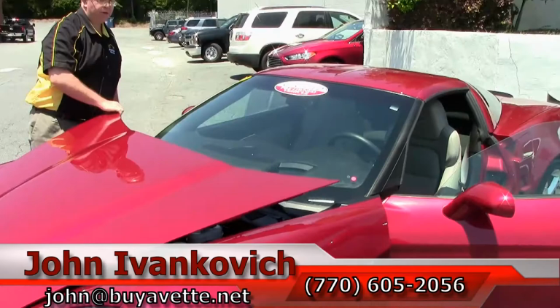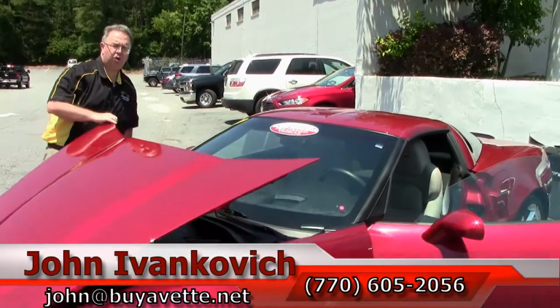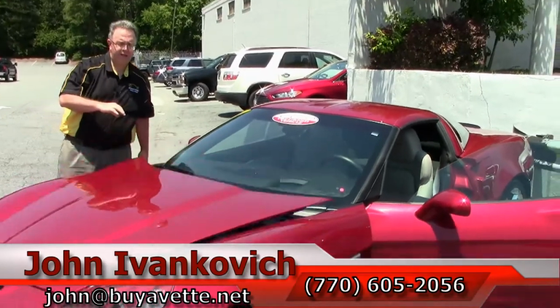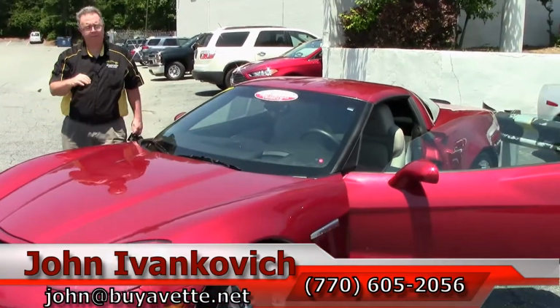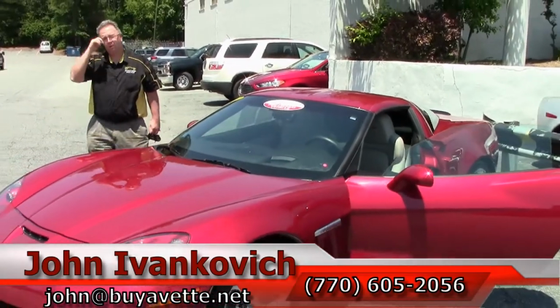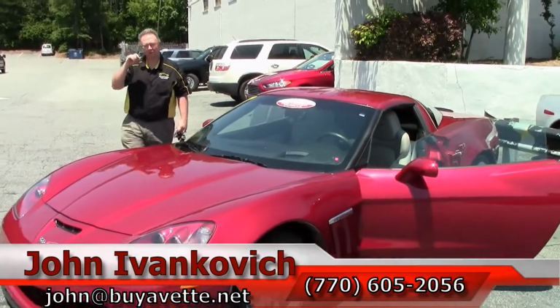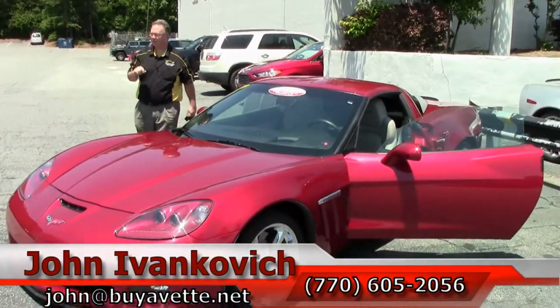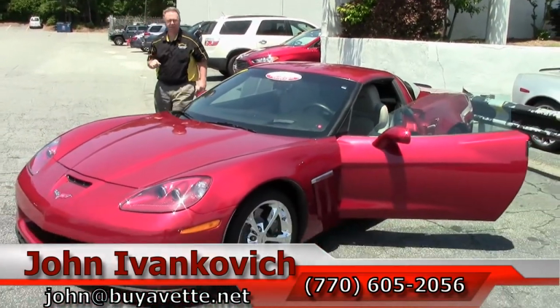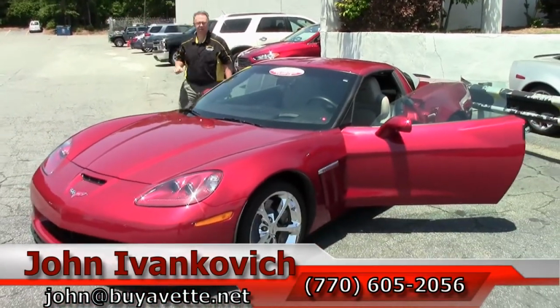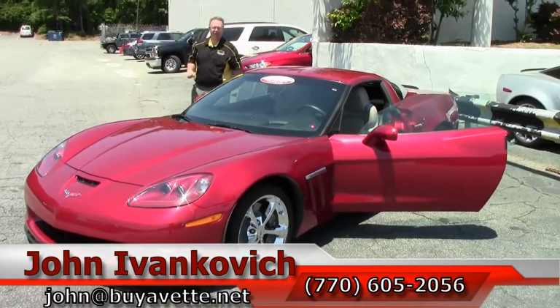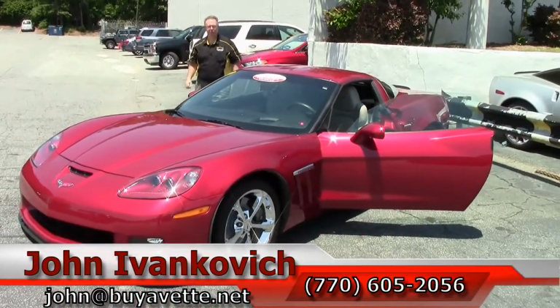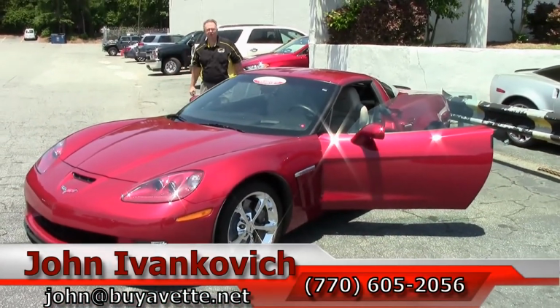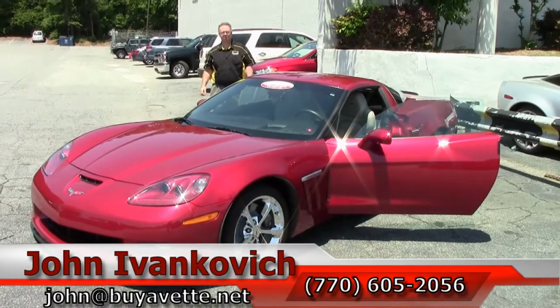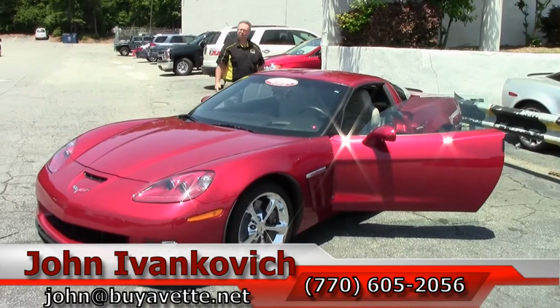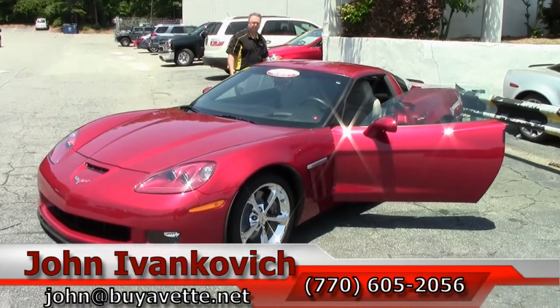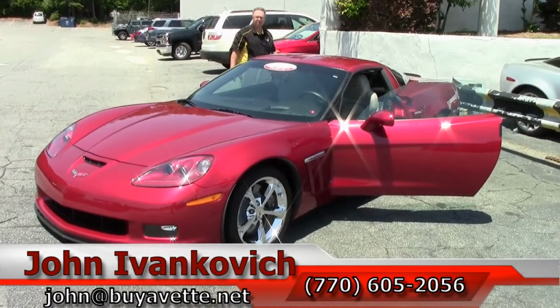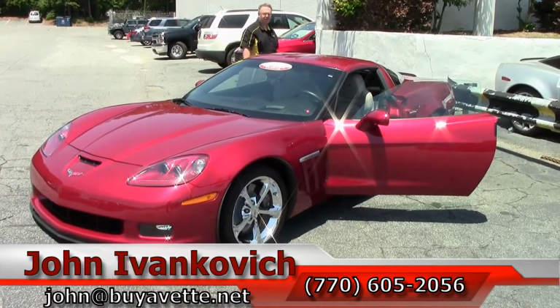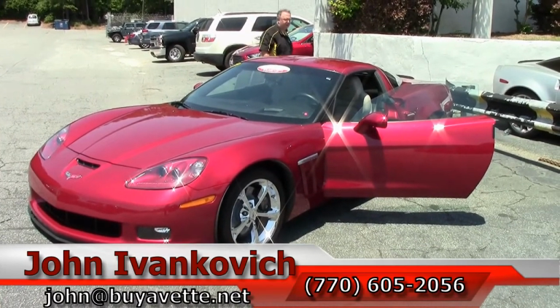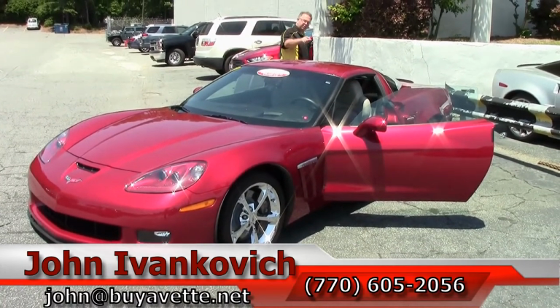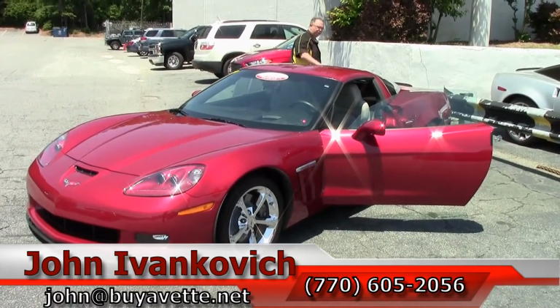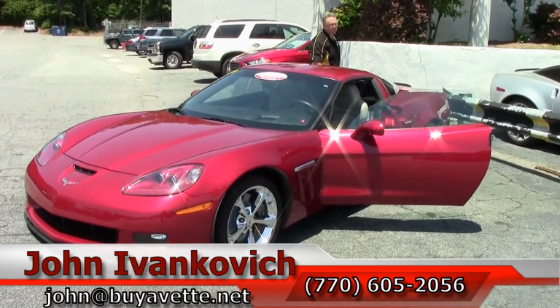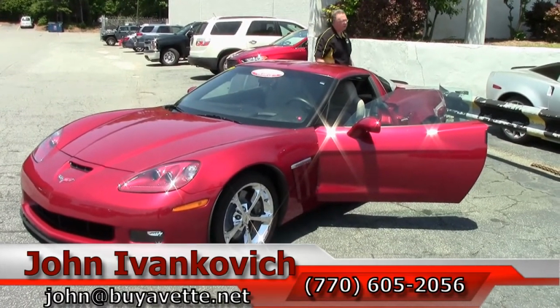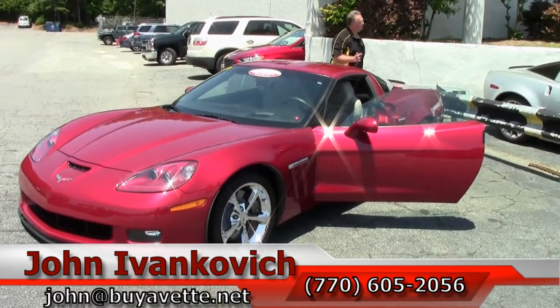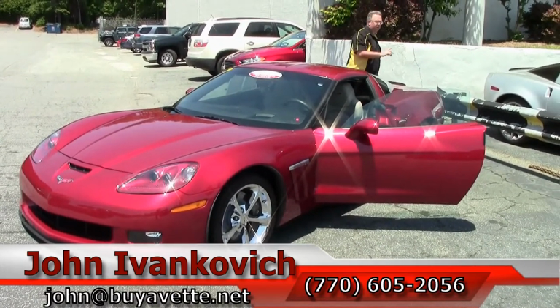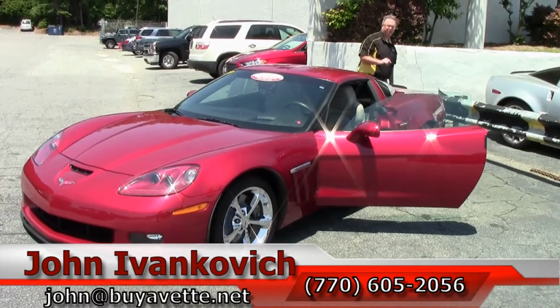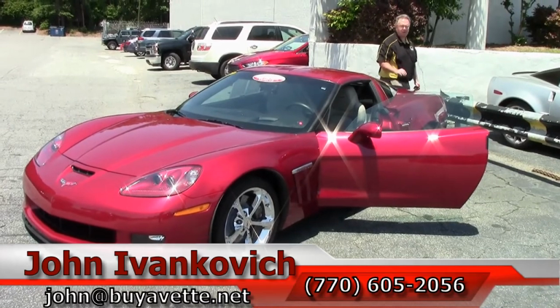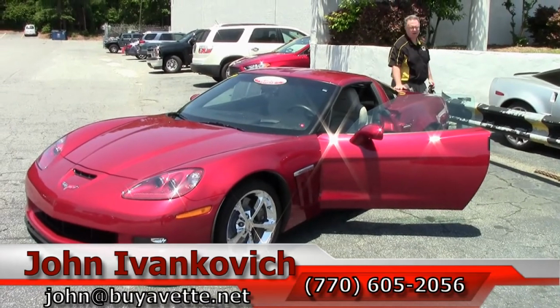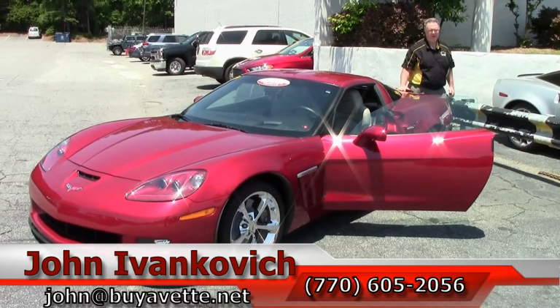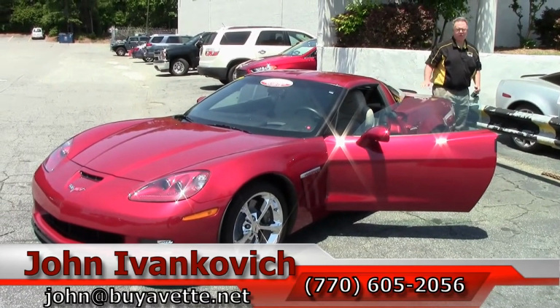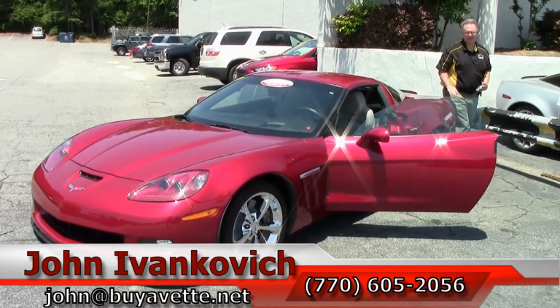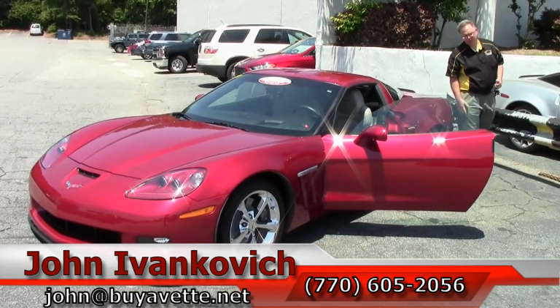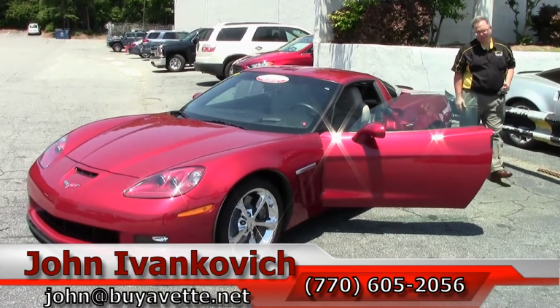Another low mileage example — give us a call at 770-605-2056, or email john@buyavette.net if you'd like to know more about this Corvette or any of the hundreds of Corvettes we carry in stock. We'll look forward to seeing y'all out on the road.